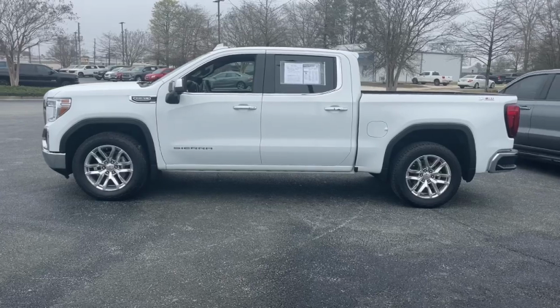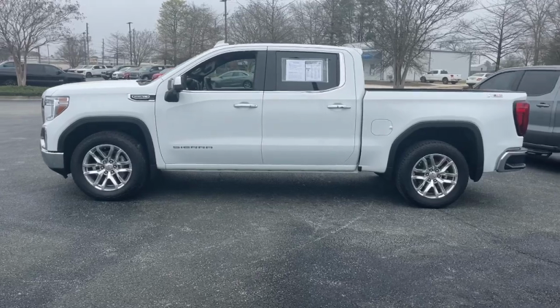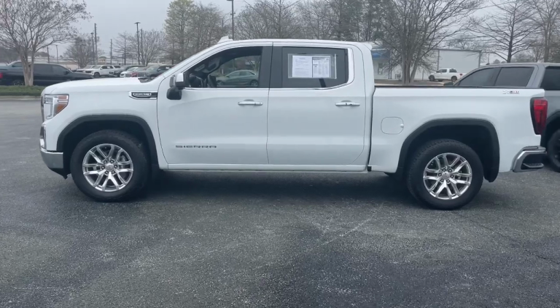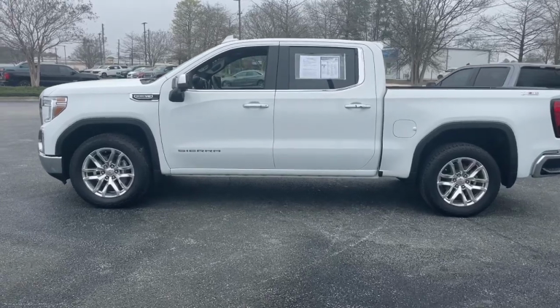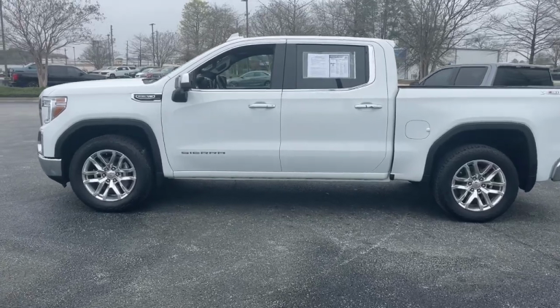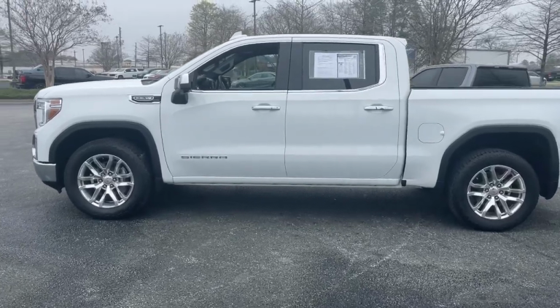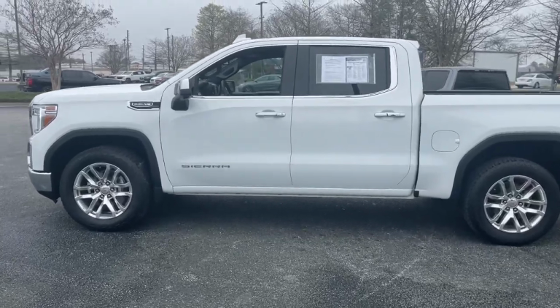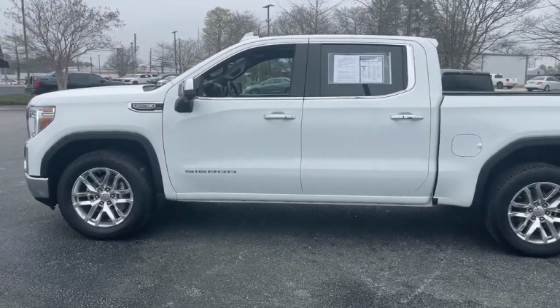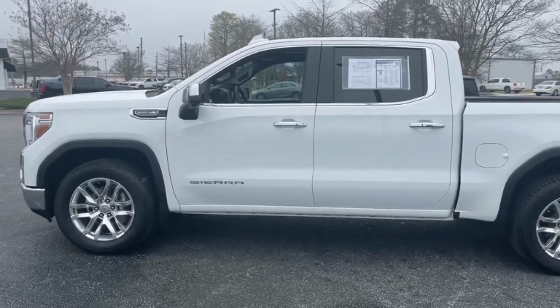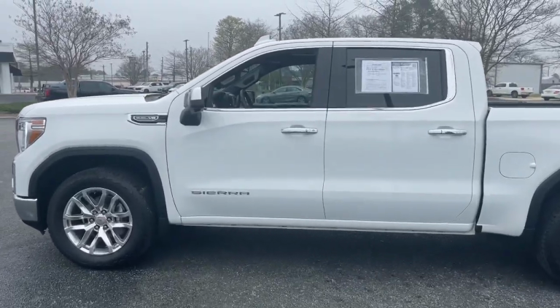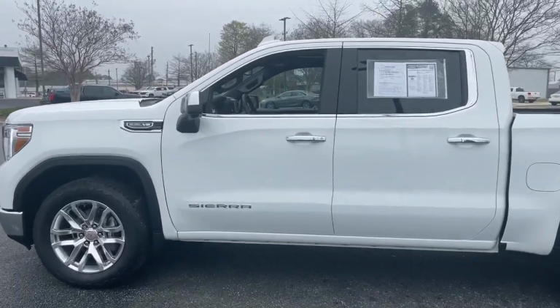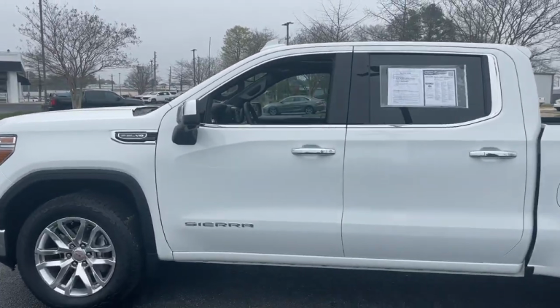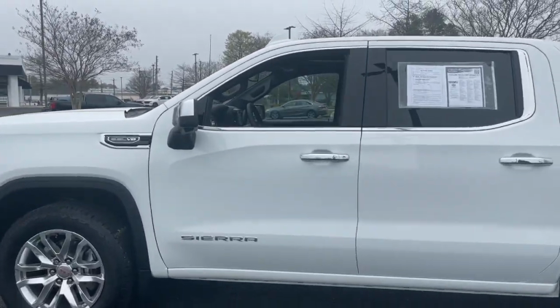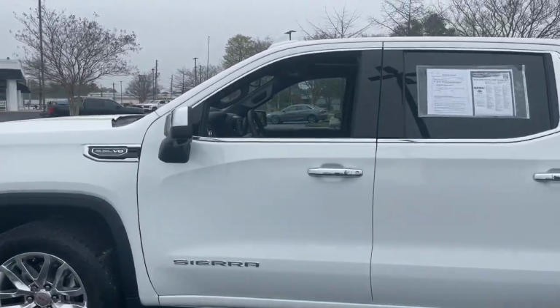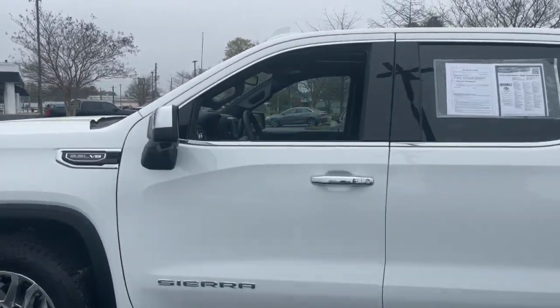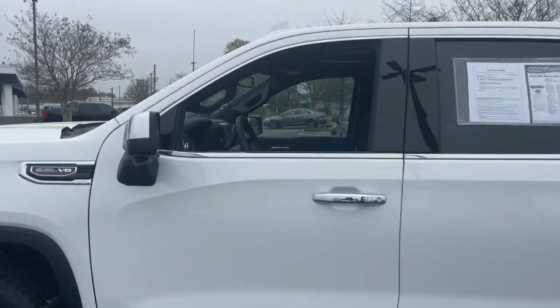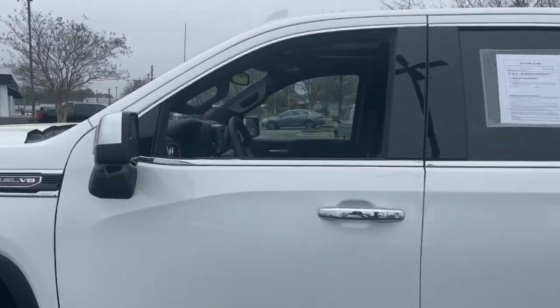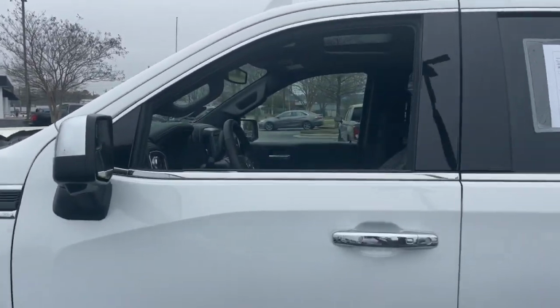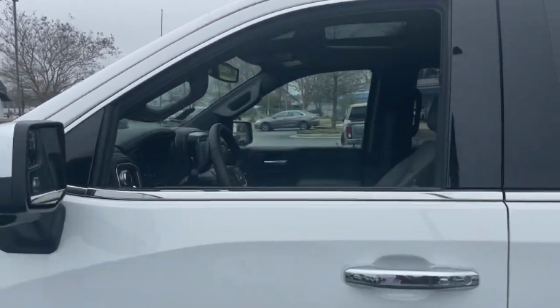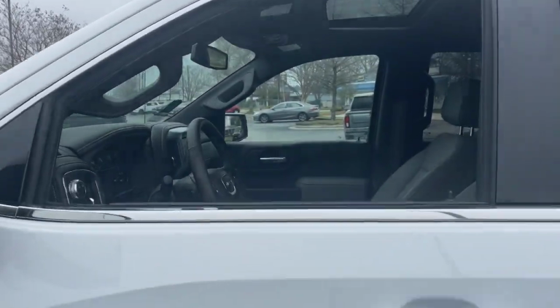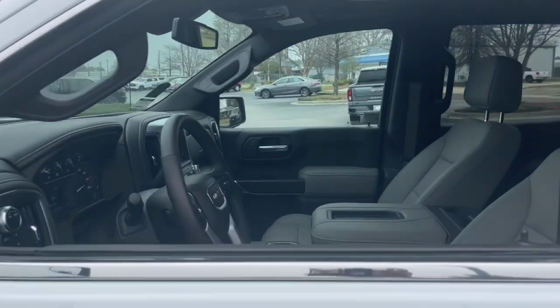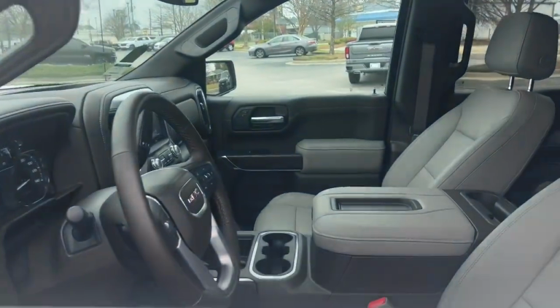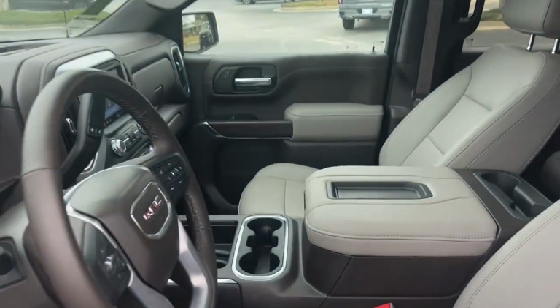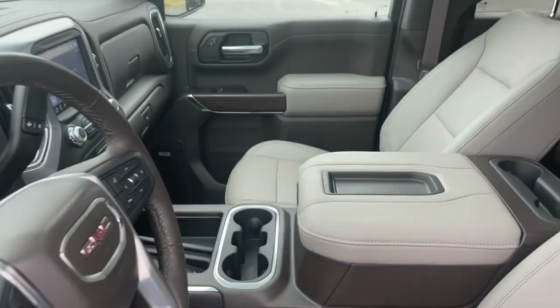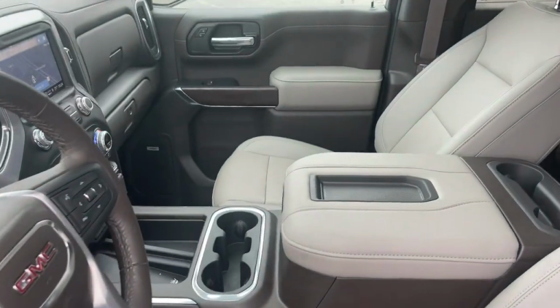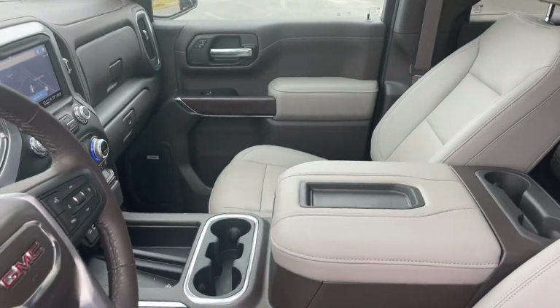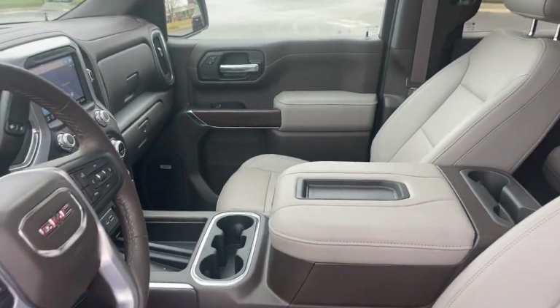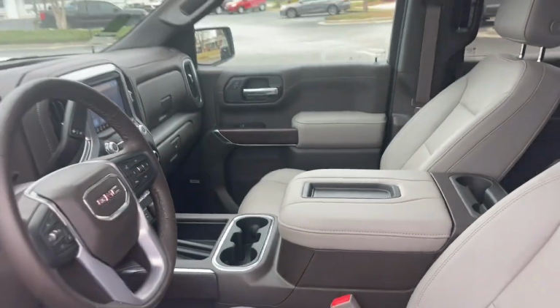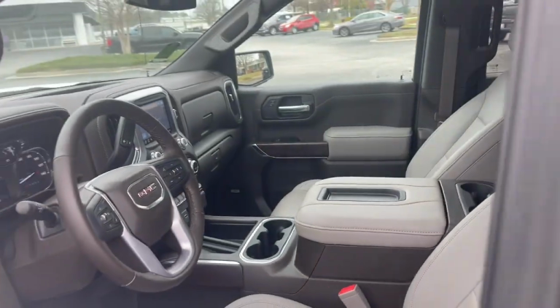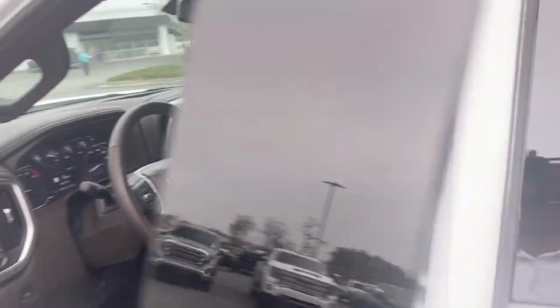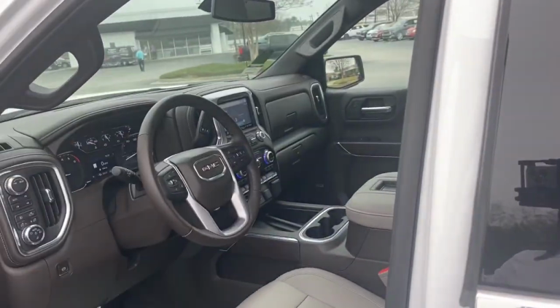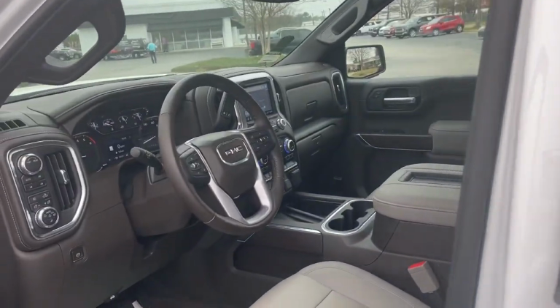Innovative design, industry-leading capability, remarkable strength, and handsome styling are yours in this hard-working full-size pickup.